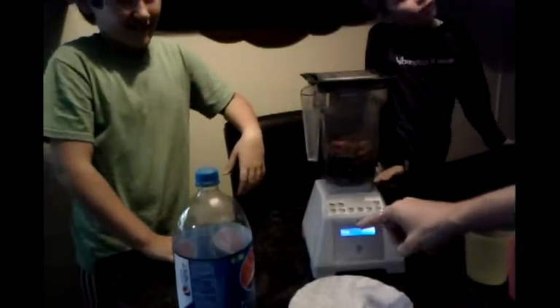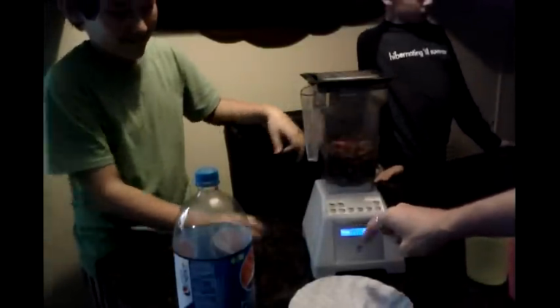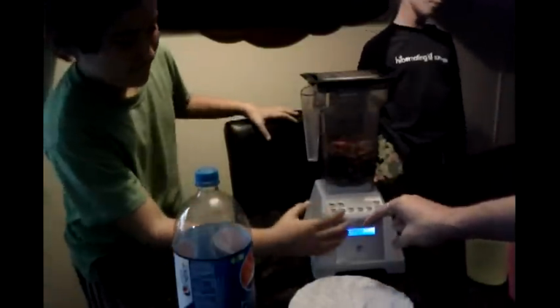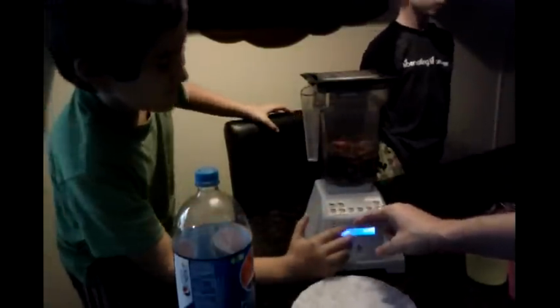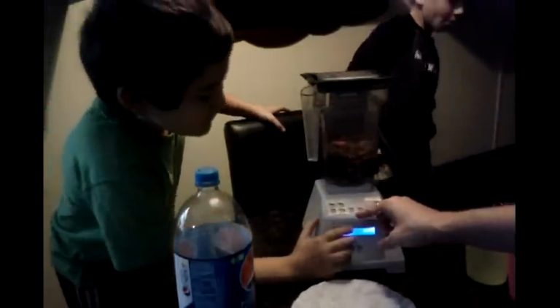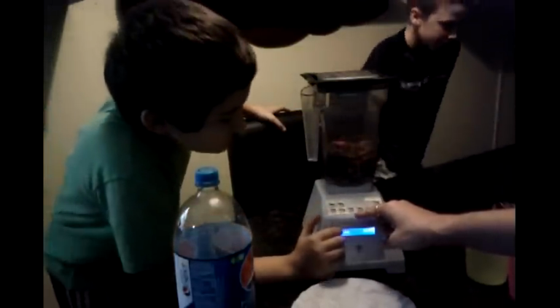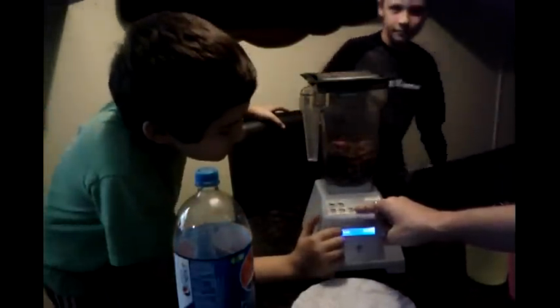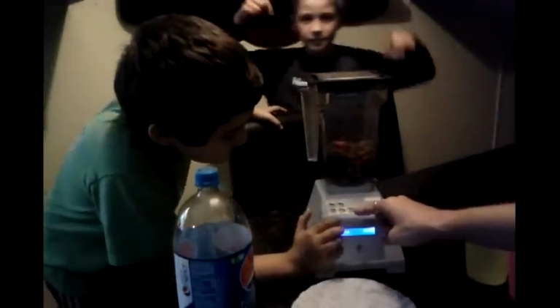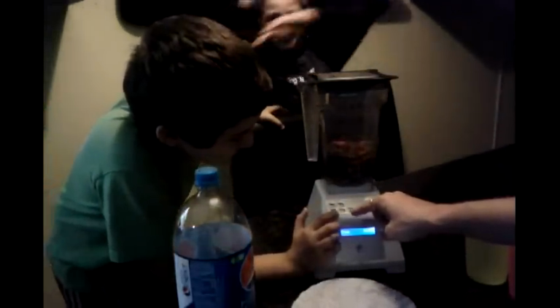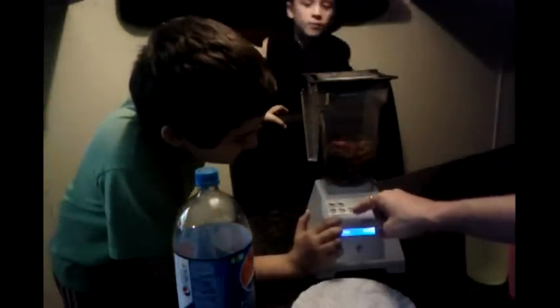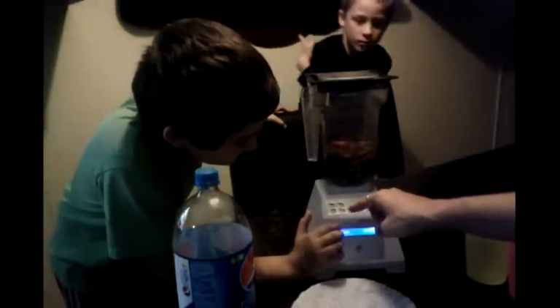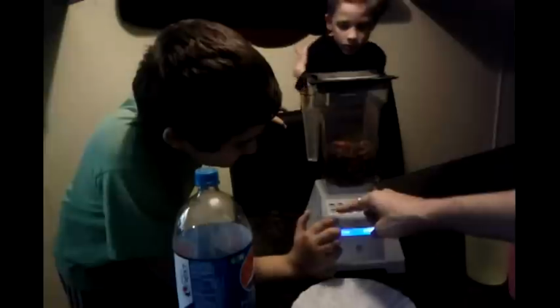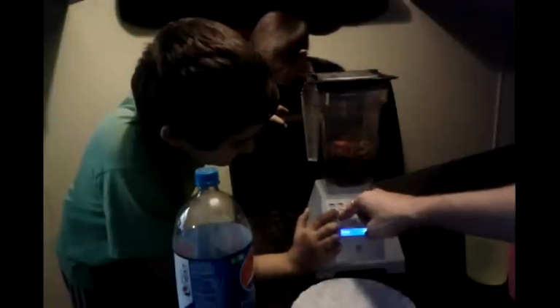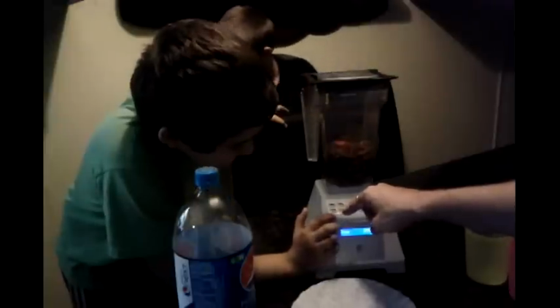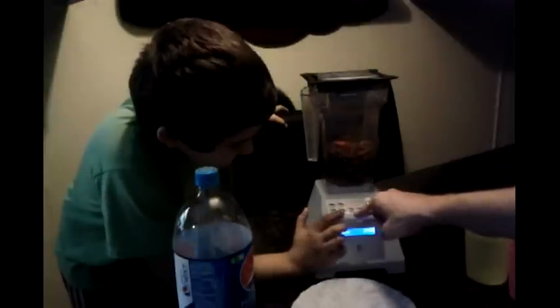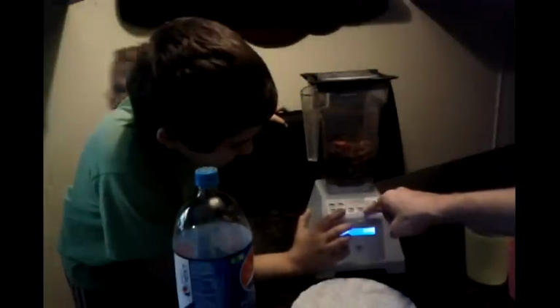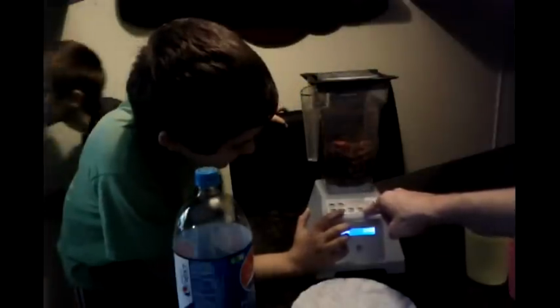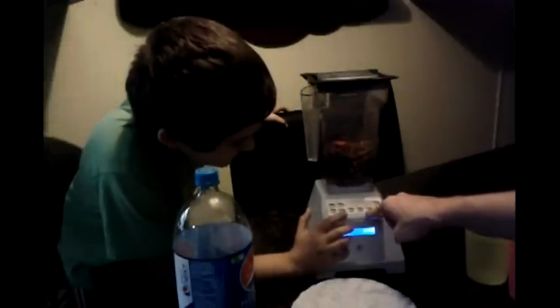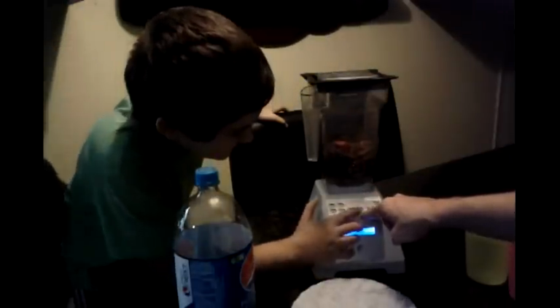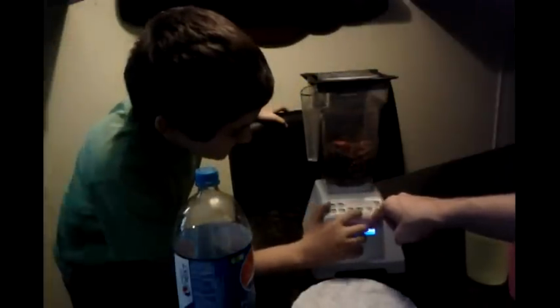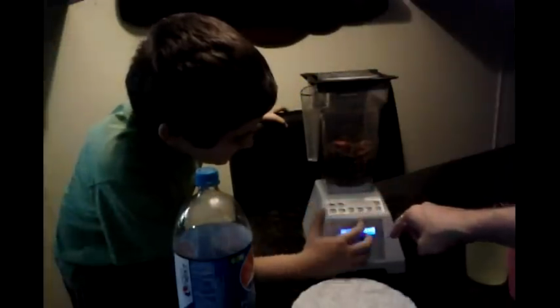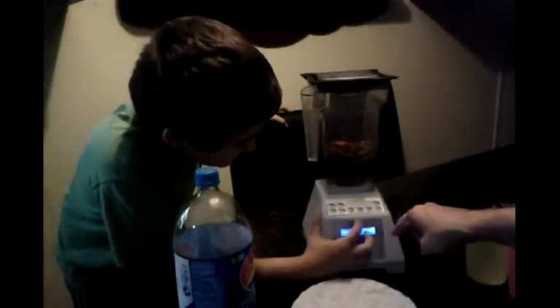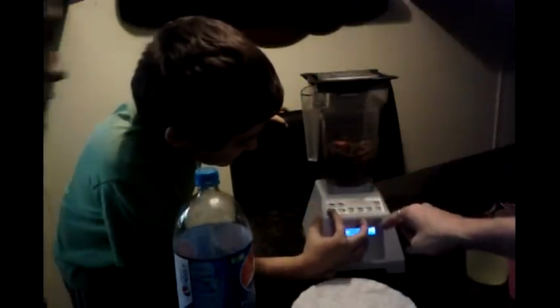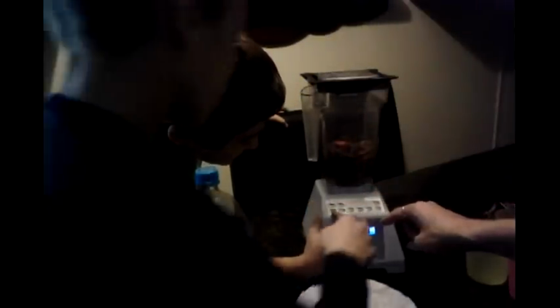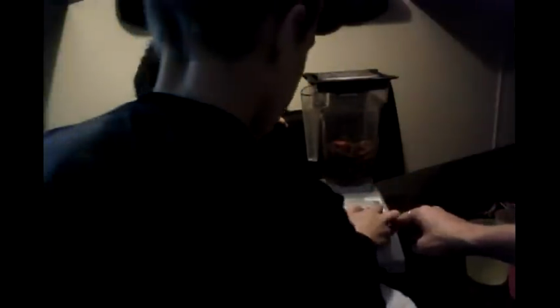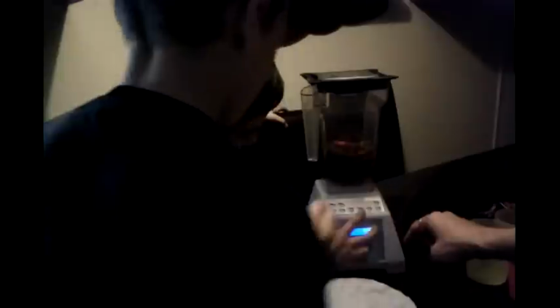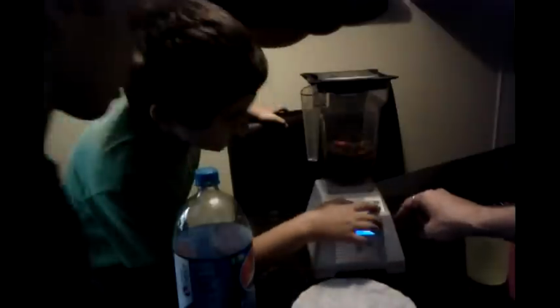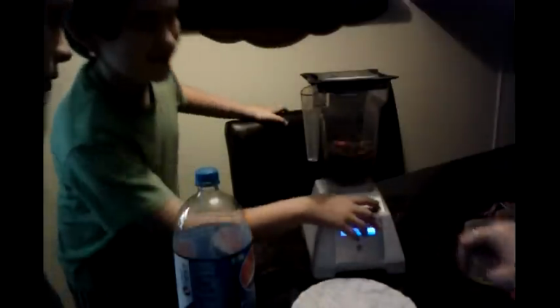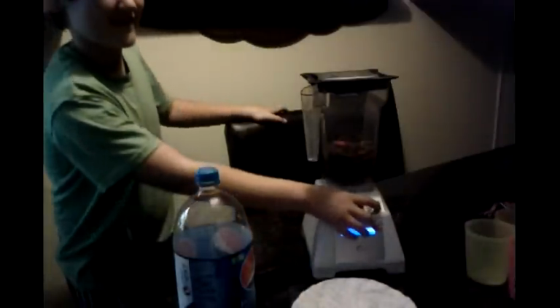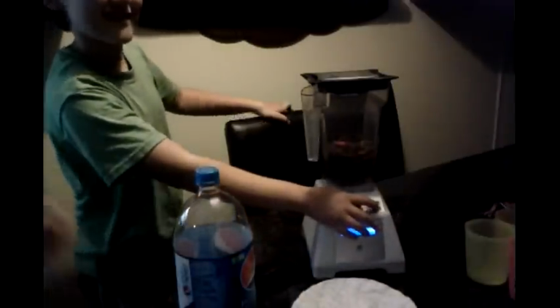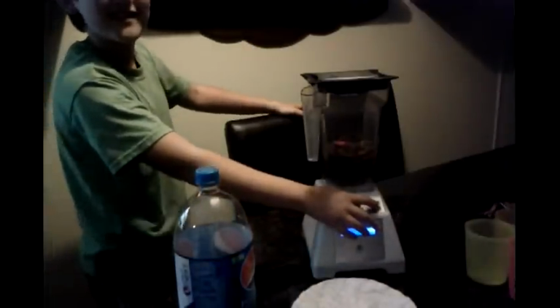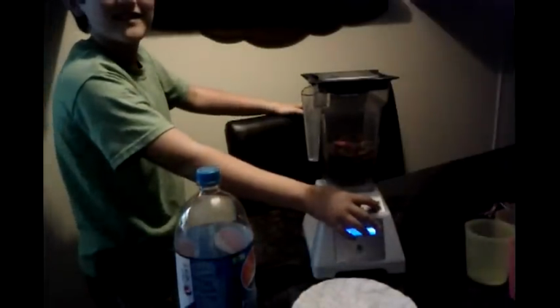All right, let's blend it! Smoothie — where's smoothie? Oh, there we go. Okay.